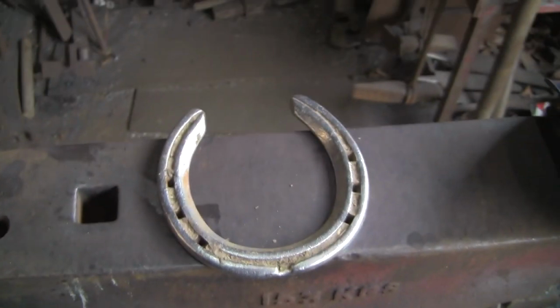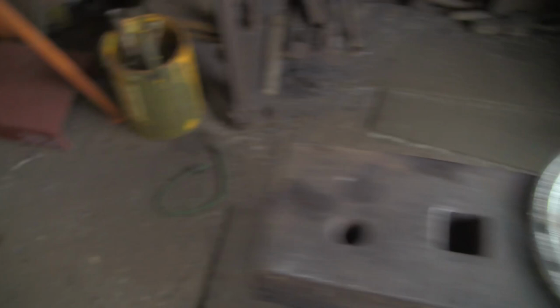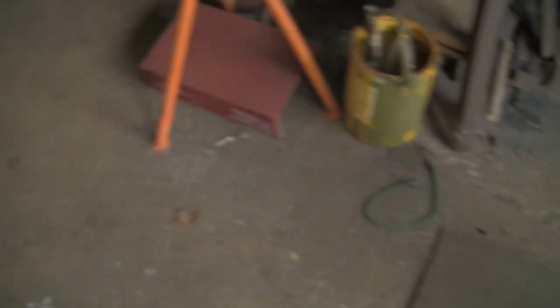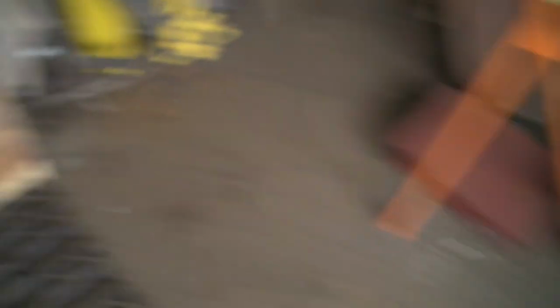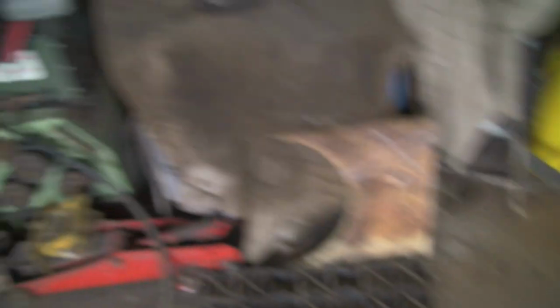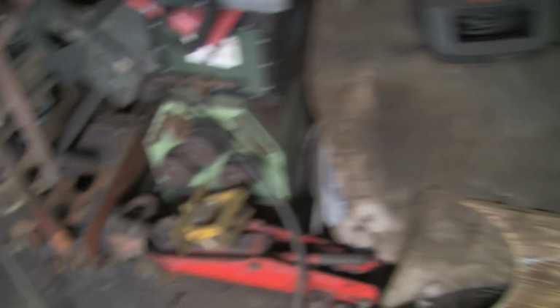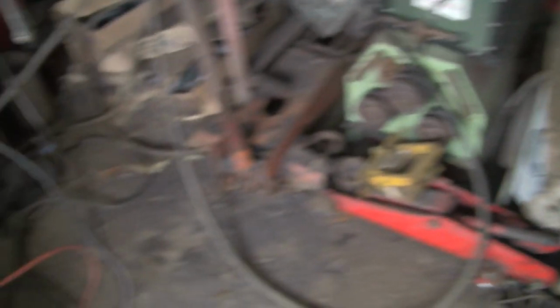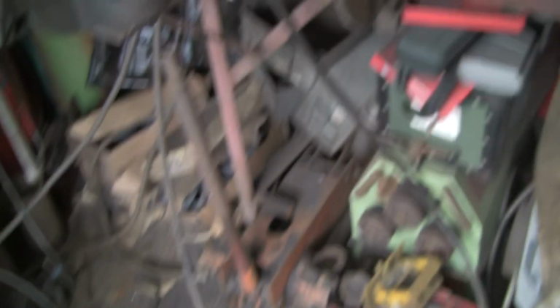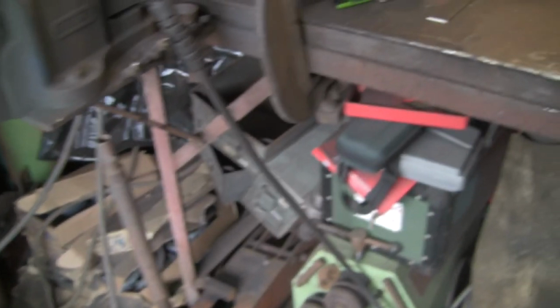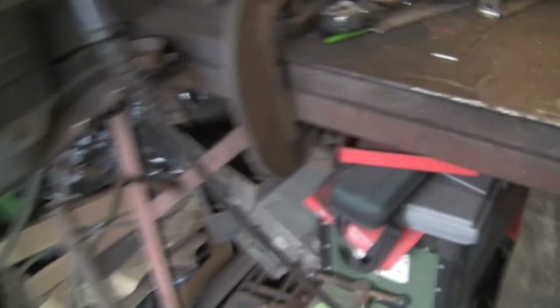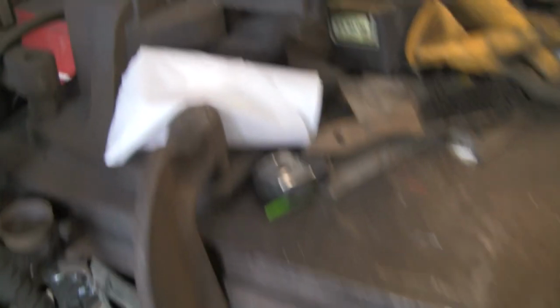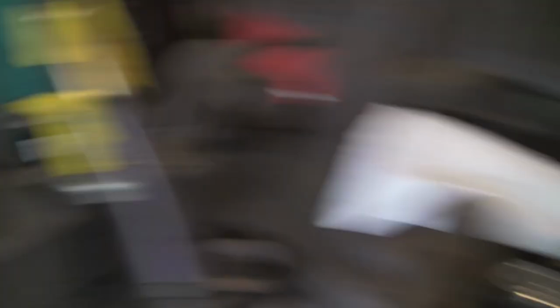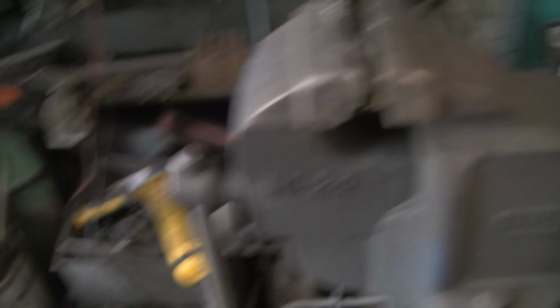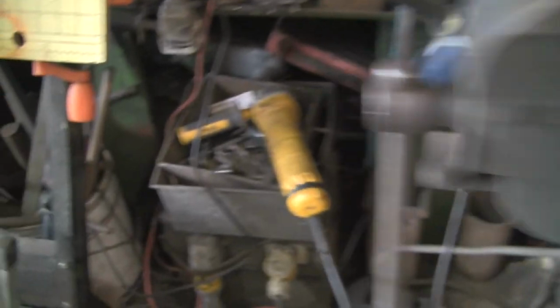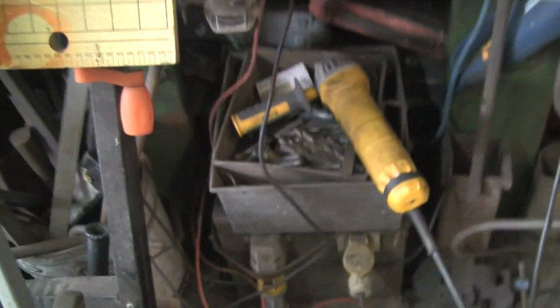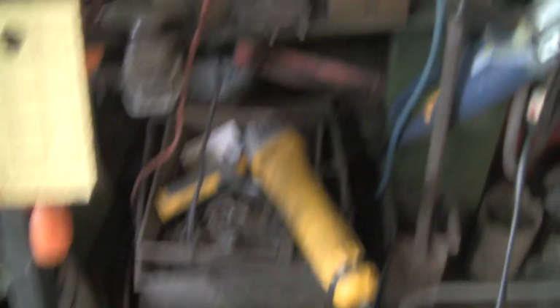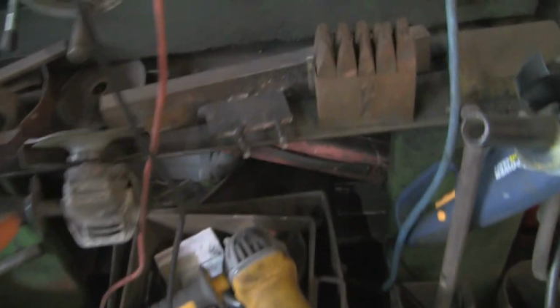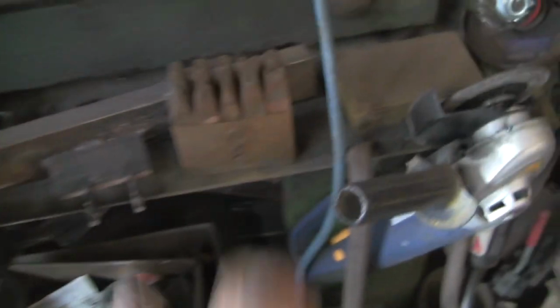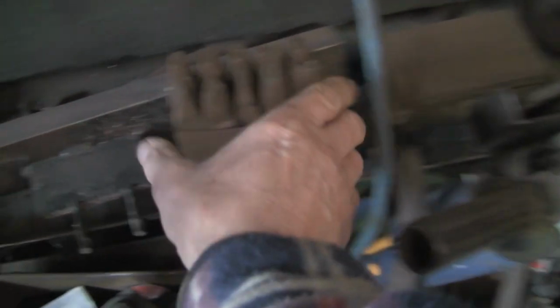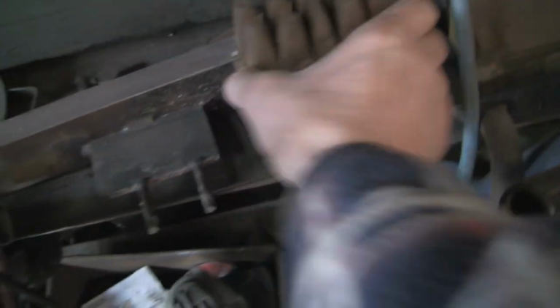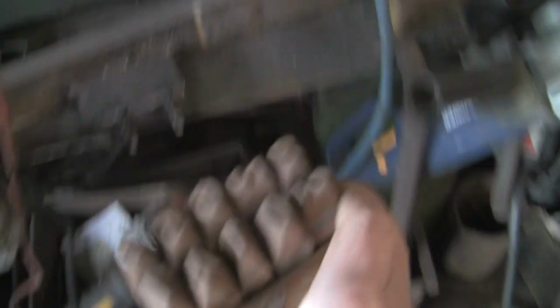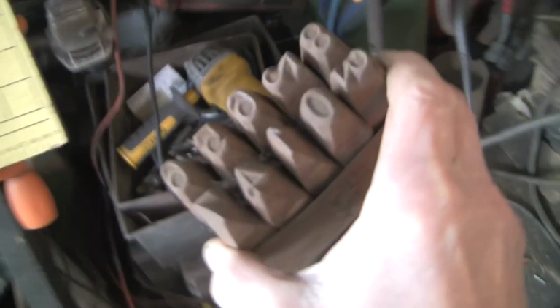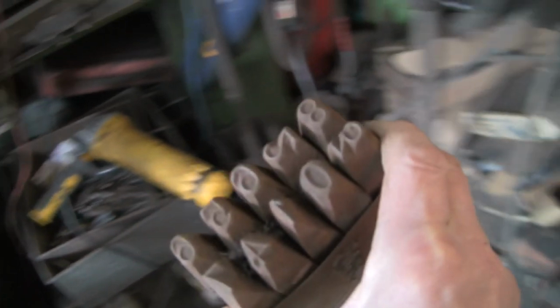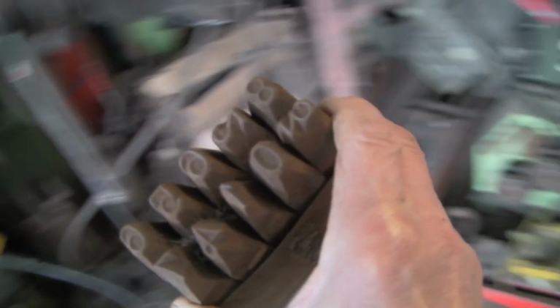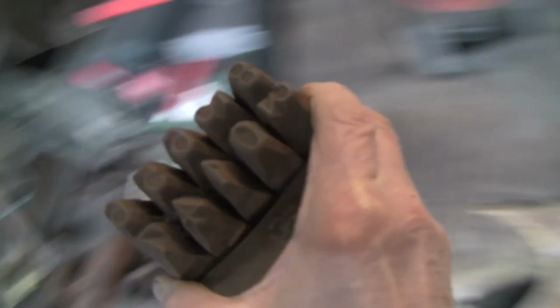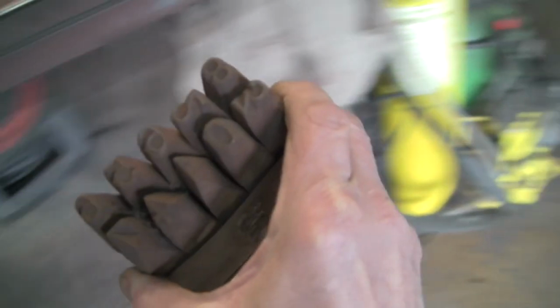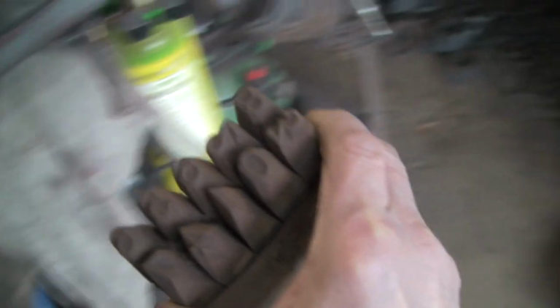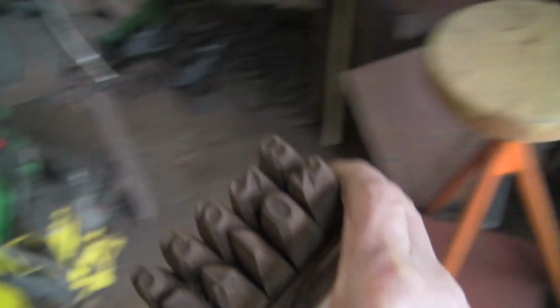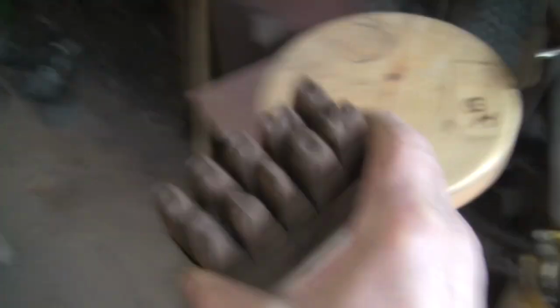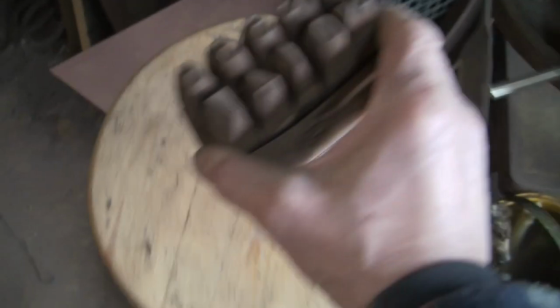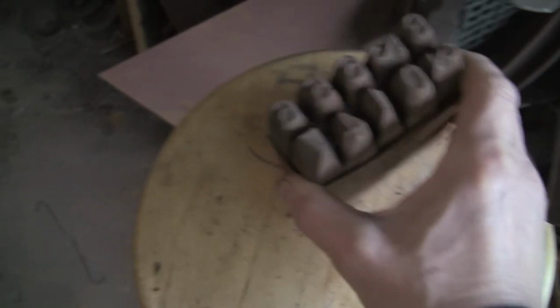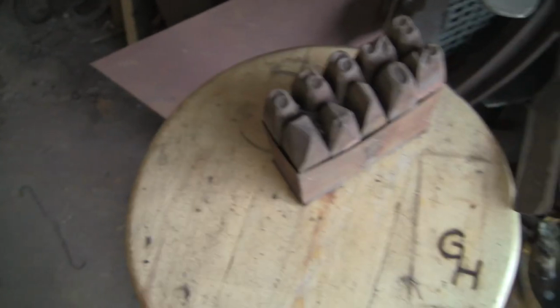Now what else do we need? Some stamps — number stamps. There we go. Nice old set I've had for years and years.